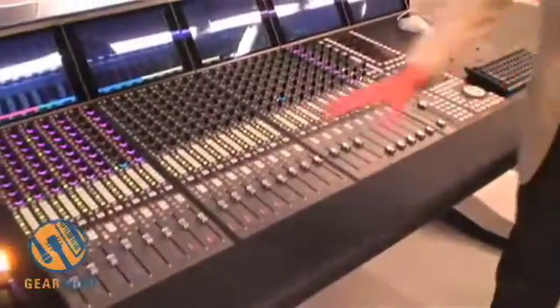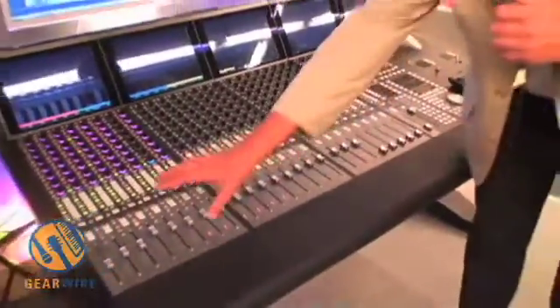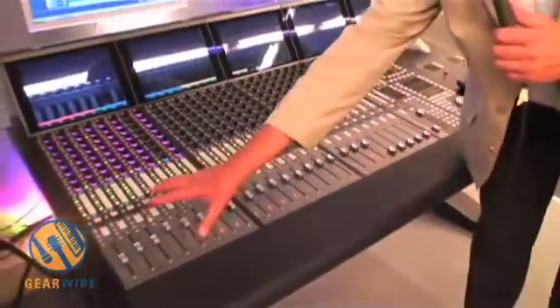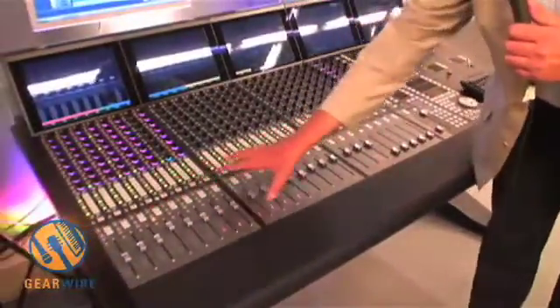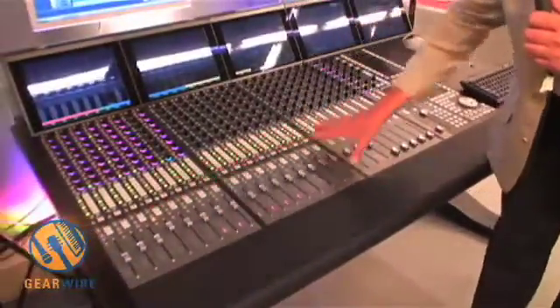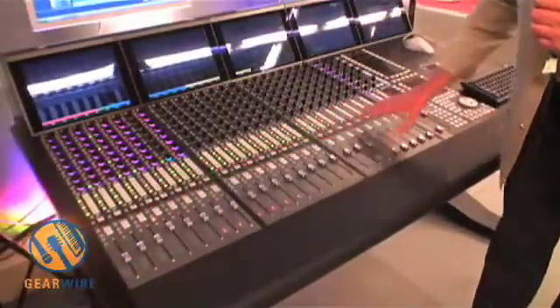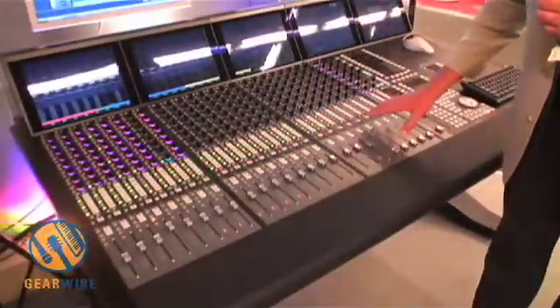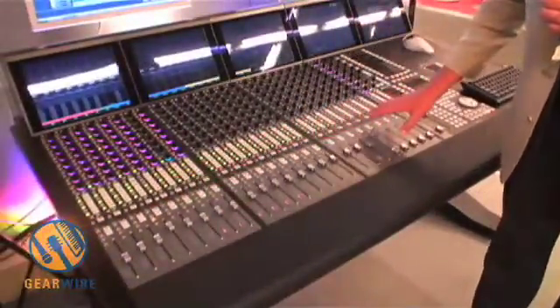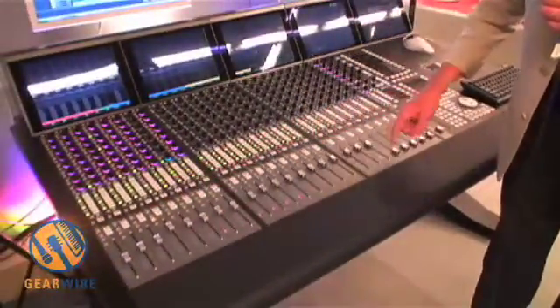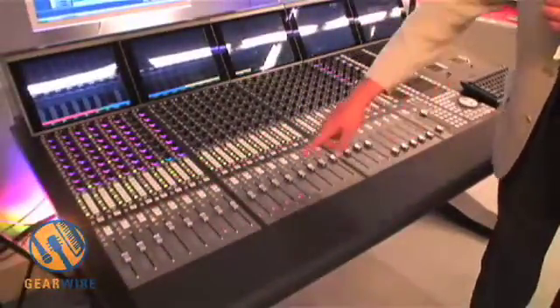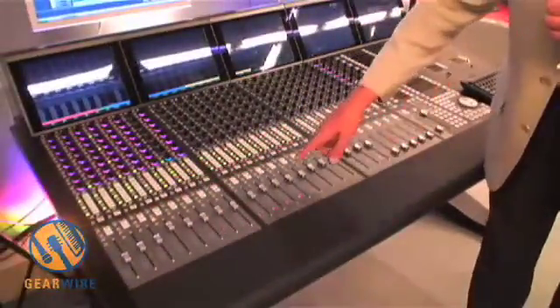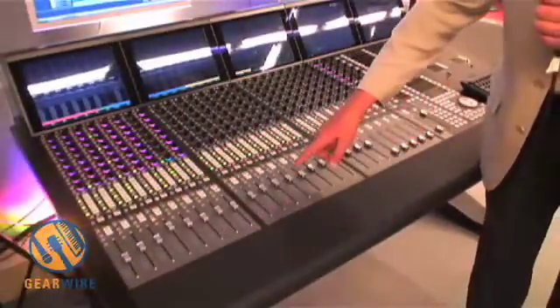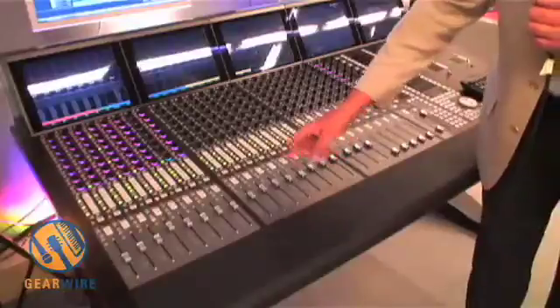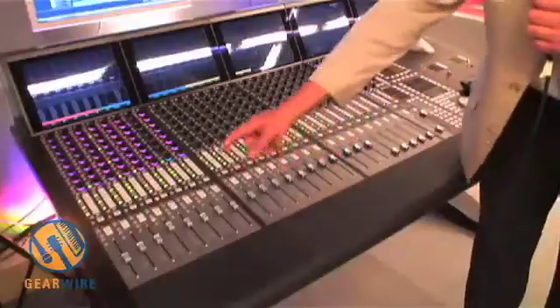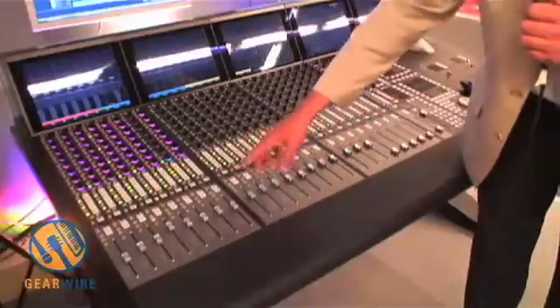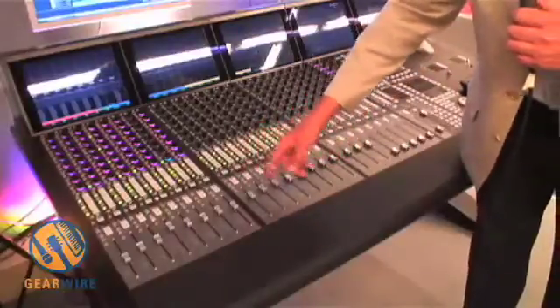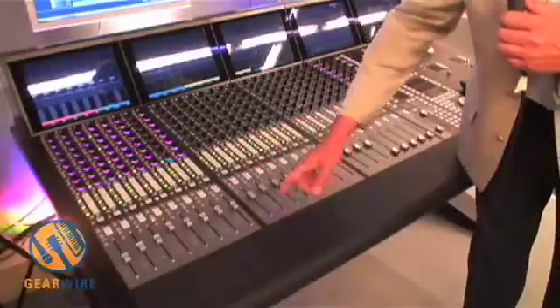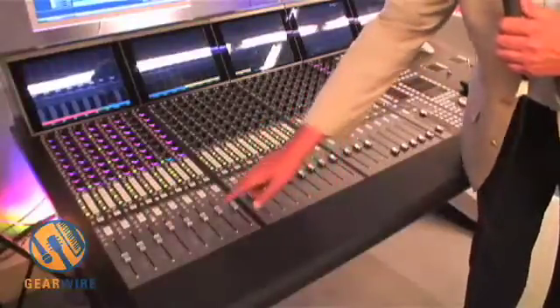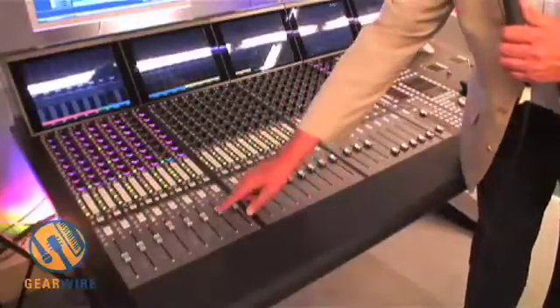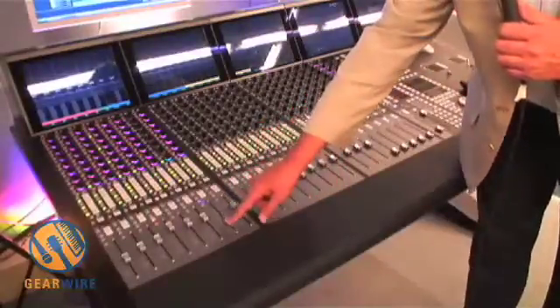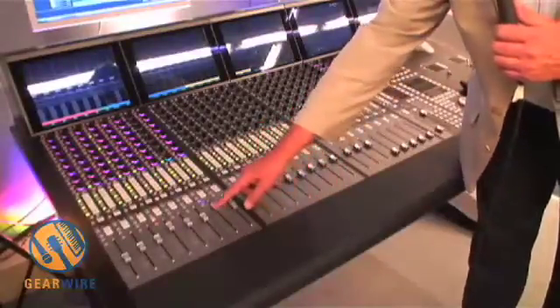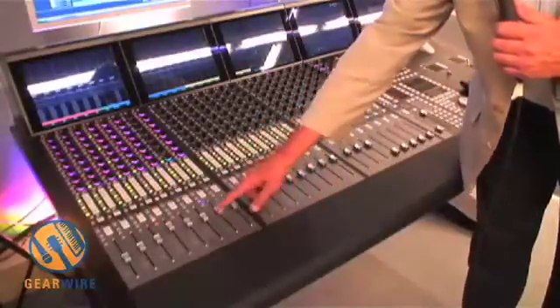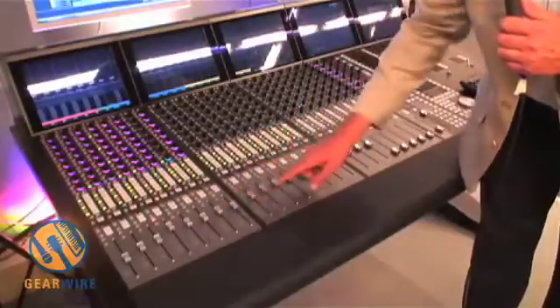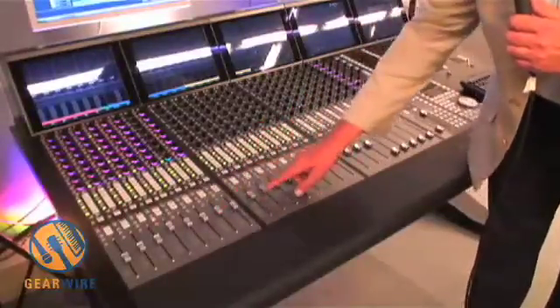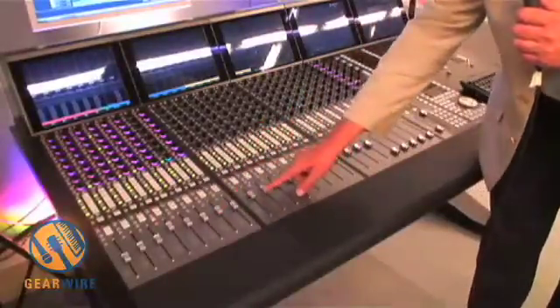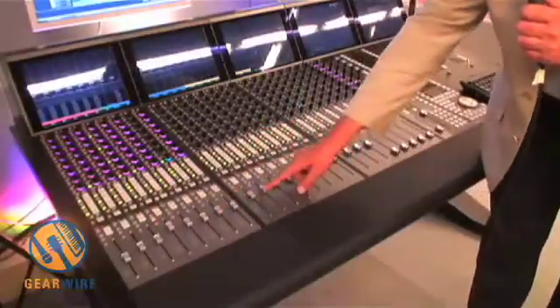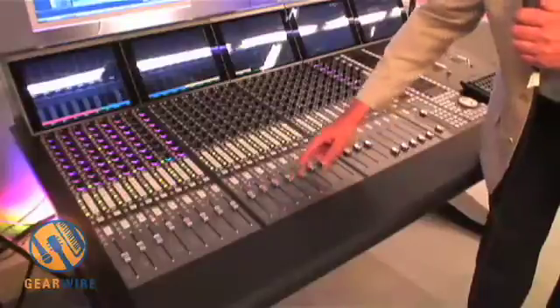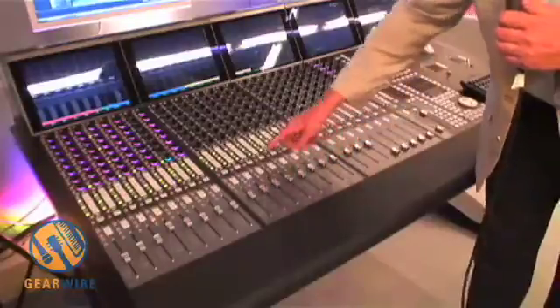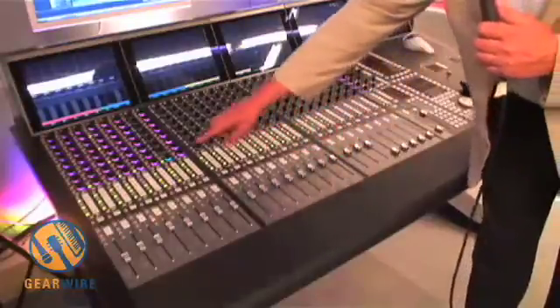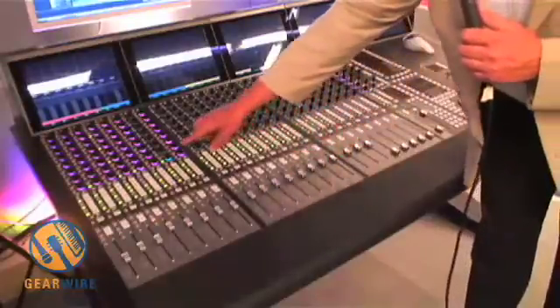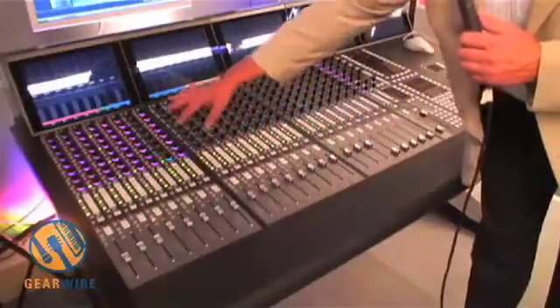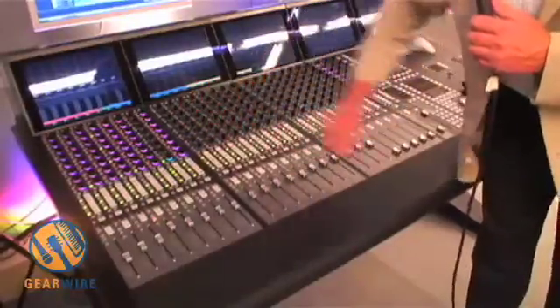Find another button and now Nuendo is coming up on the surface. This is controlling a PC, whereas the other one was controlling a Mac. Again I've got individual control of tracks in Nuendo, including EQ, dynamics, and everything else.